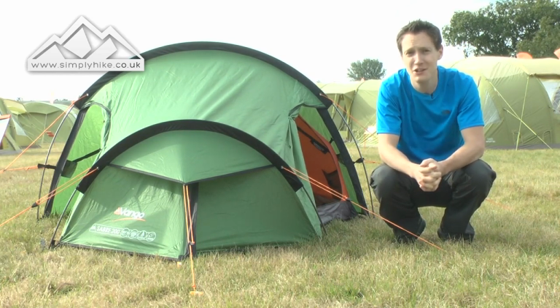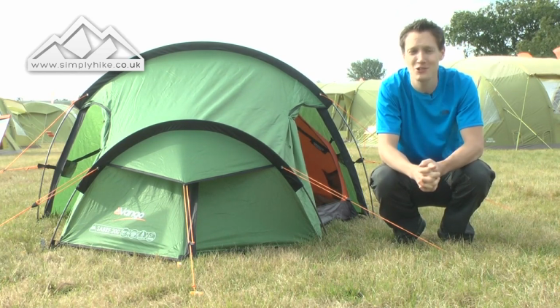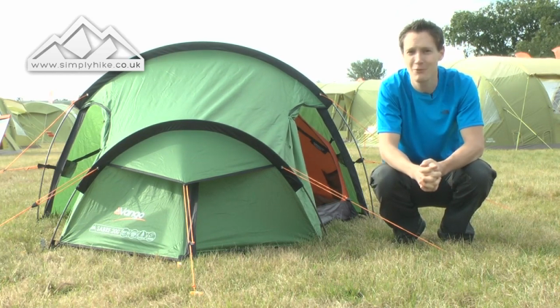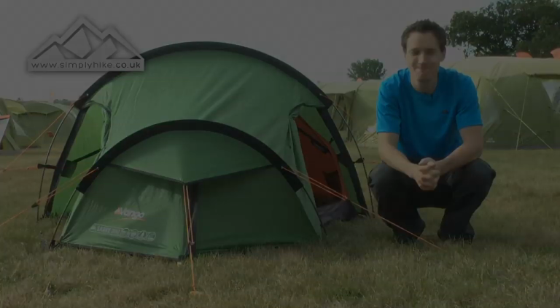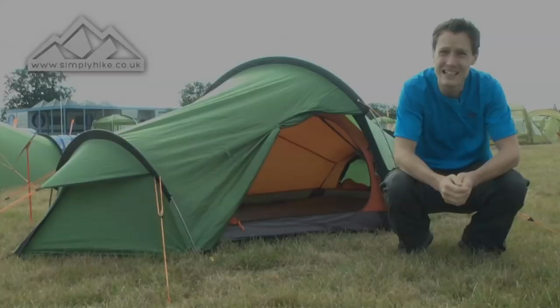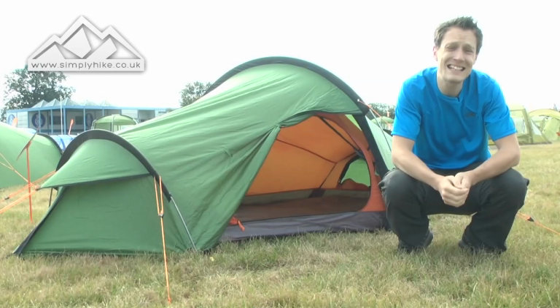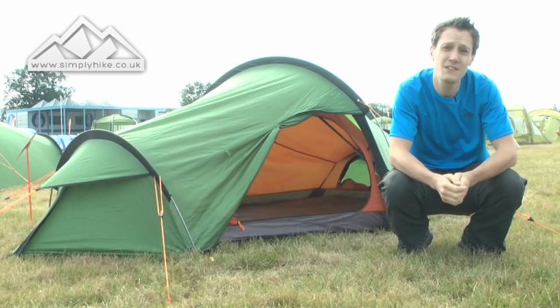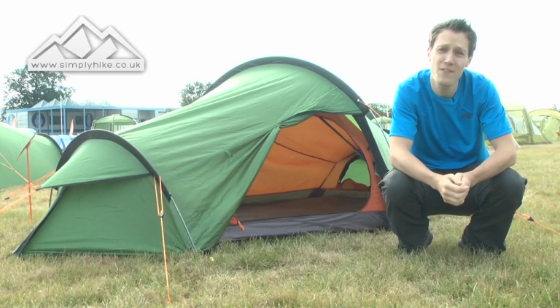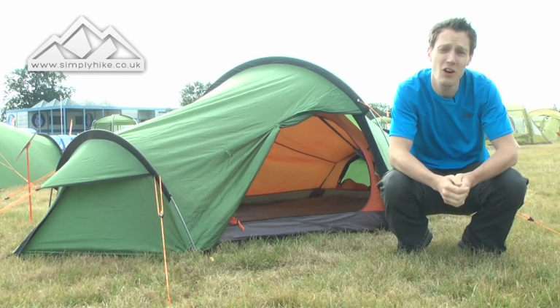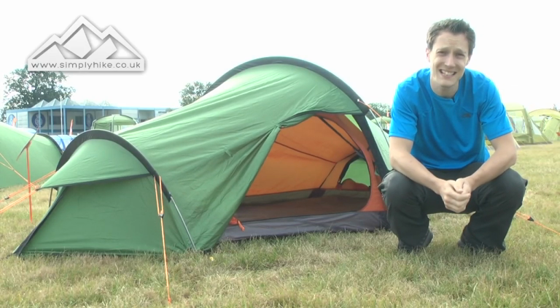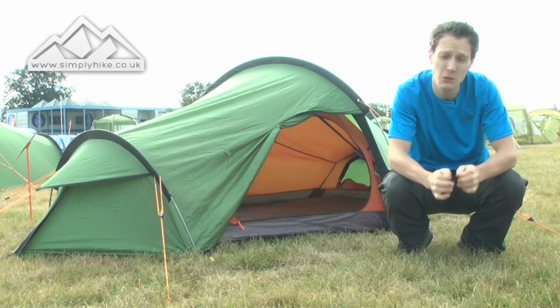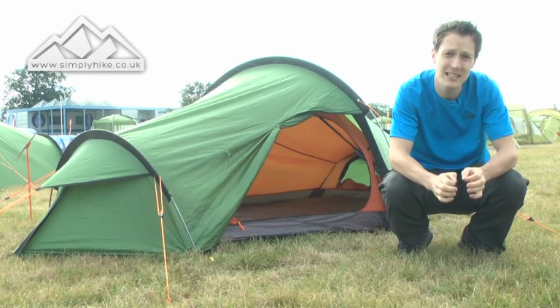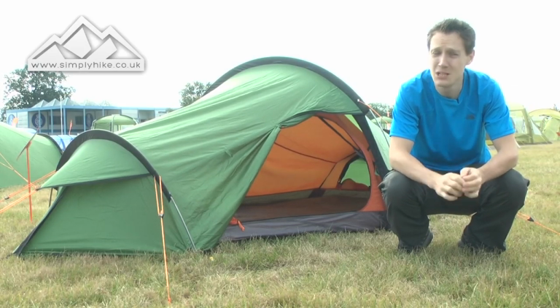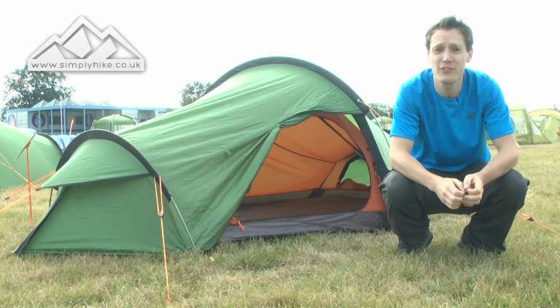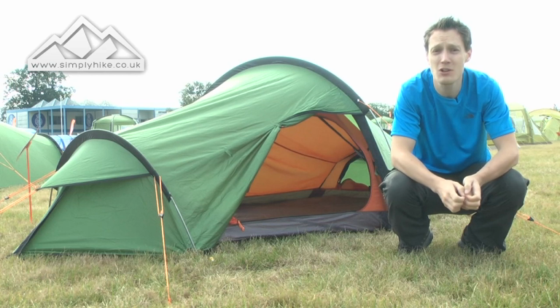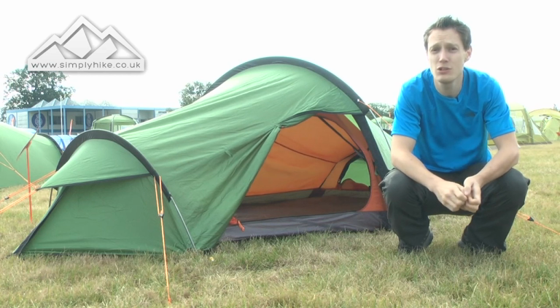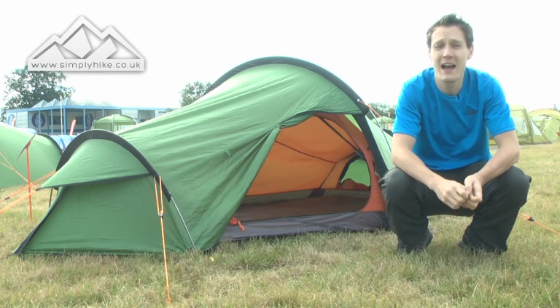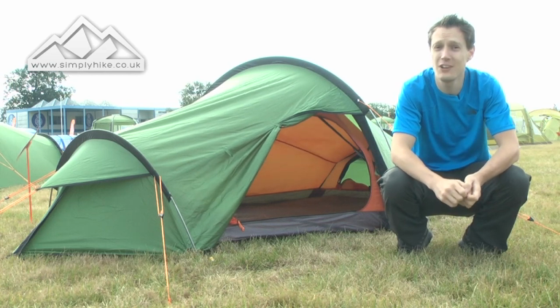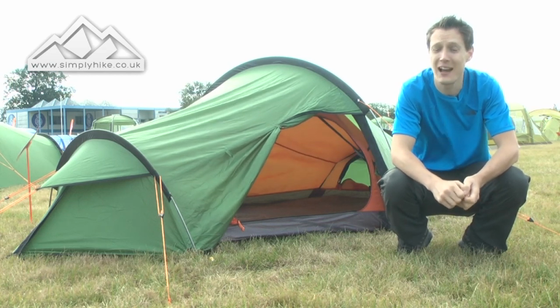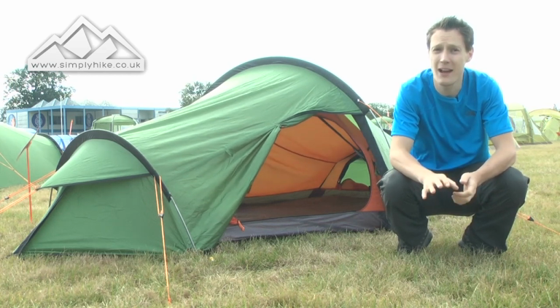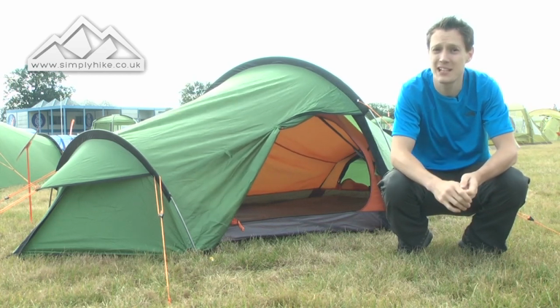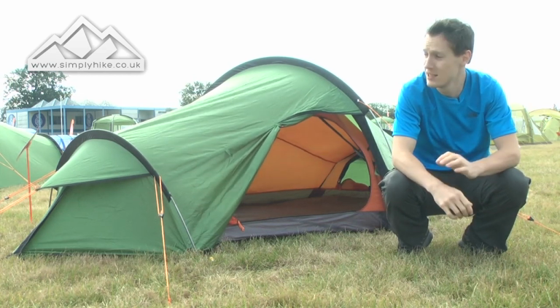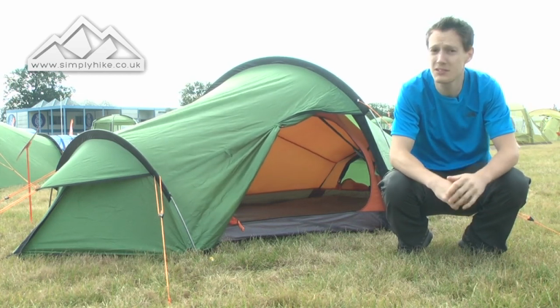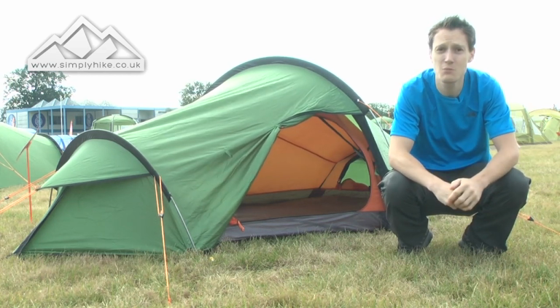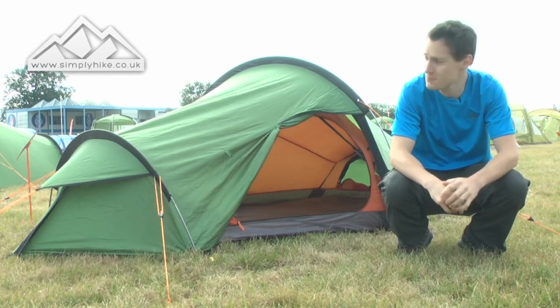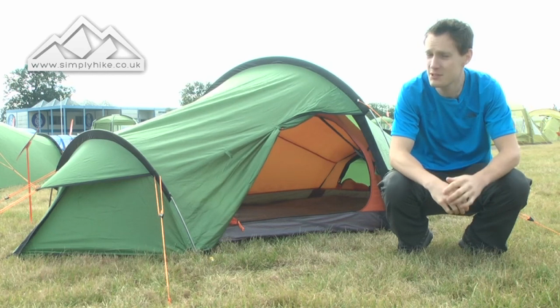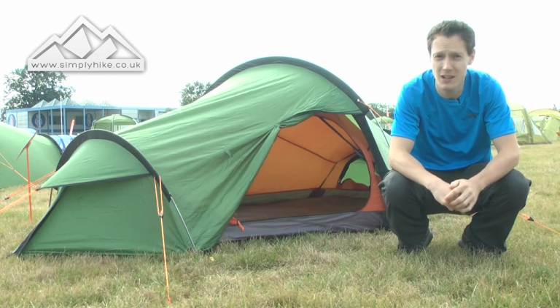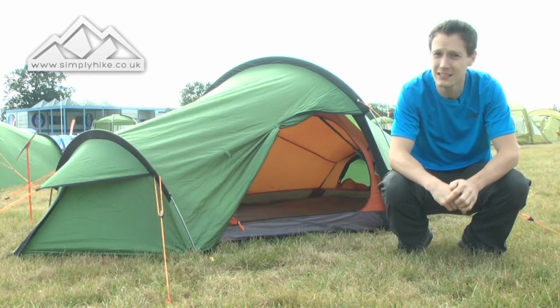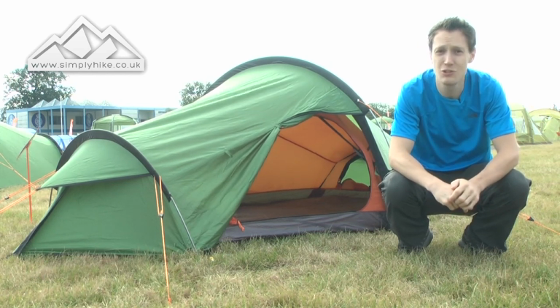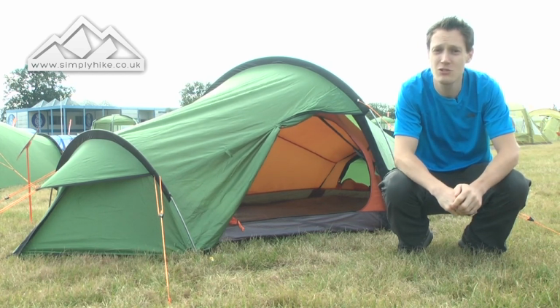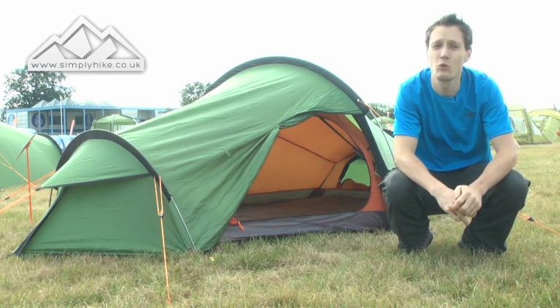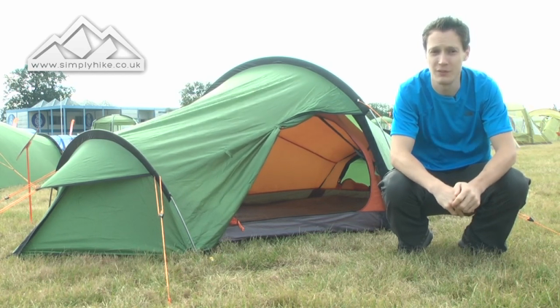Let's take a look at the outside. The tent itself is 5,000 hydrostatic heads, which means it's perfect for summertime in Europe and even in the UK no matter how dodgy it gets. As long as it's pitched properly — especially with this being a tunnel tent — you shouldn't have any issues with the waterproofing.